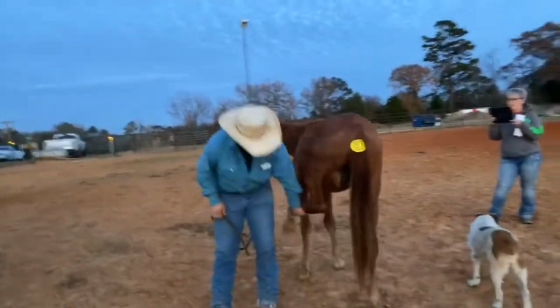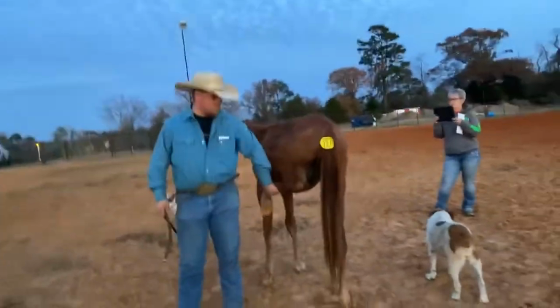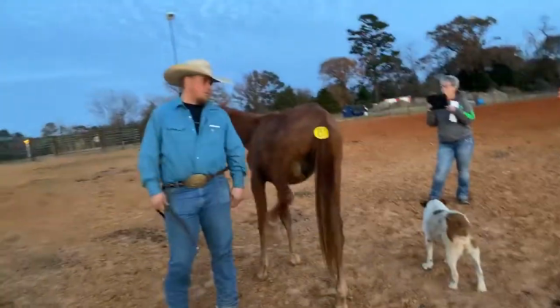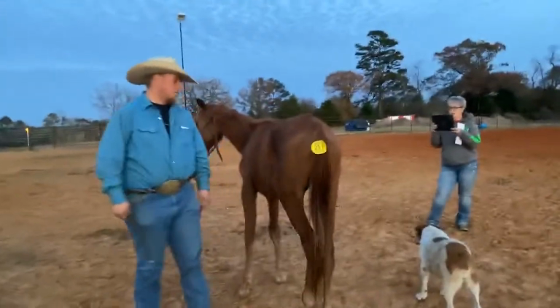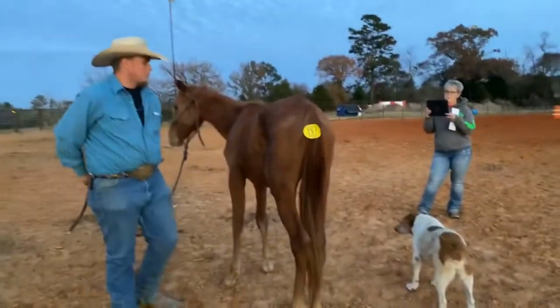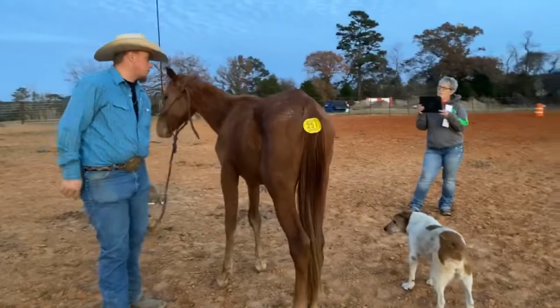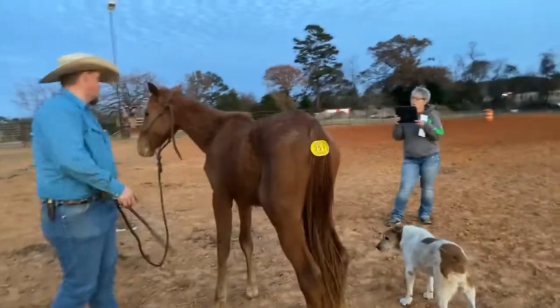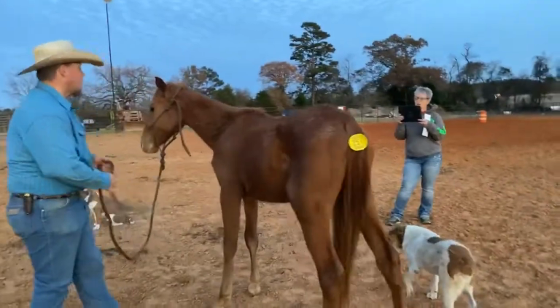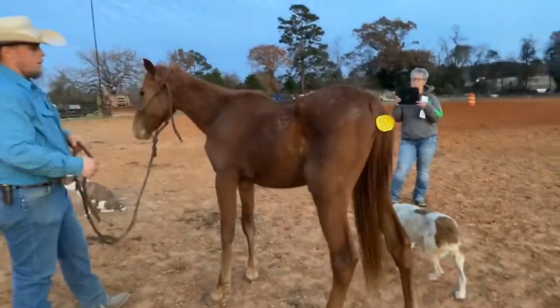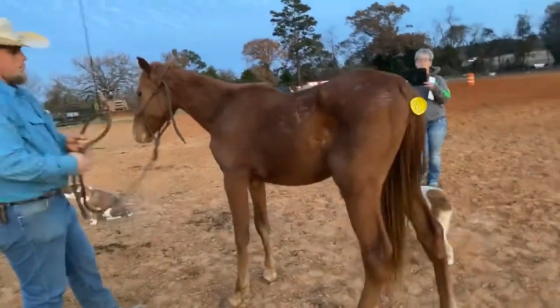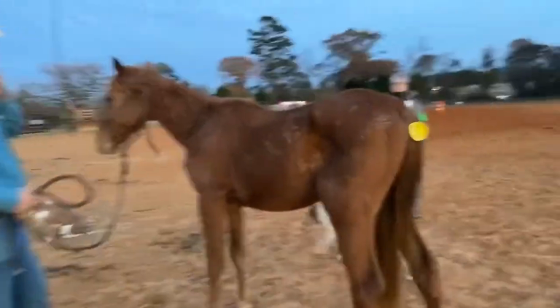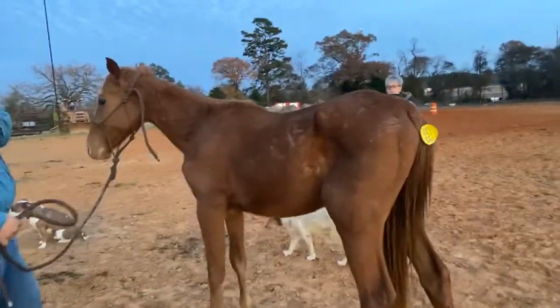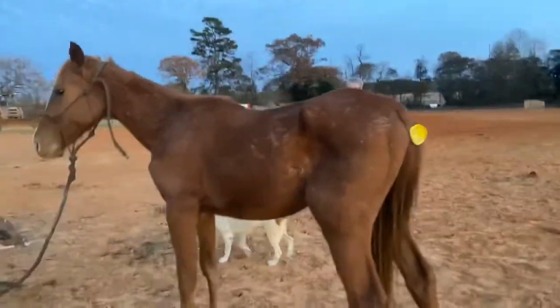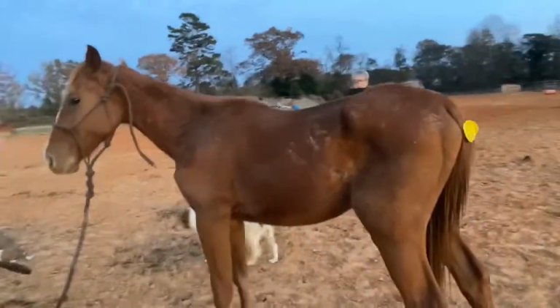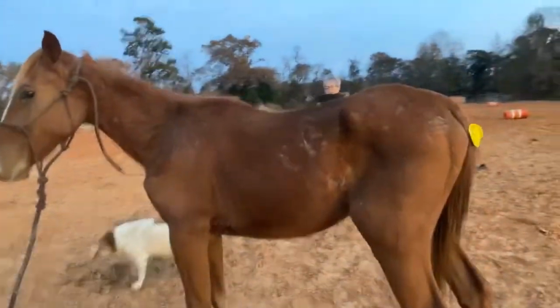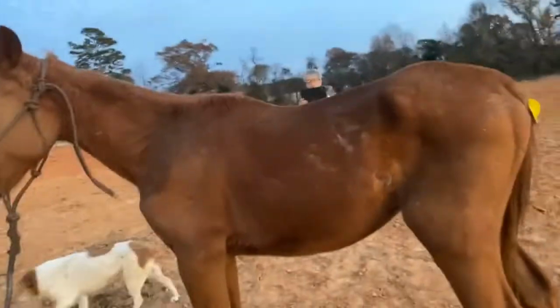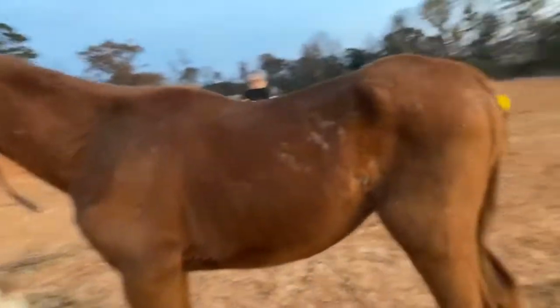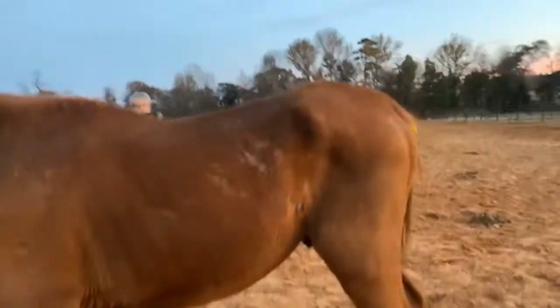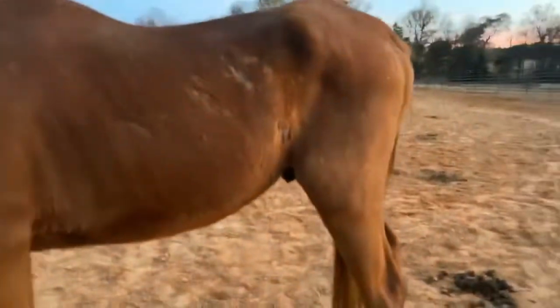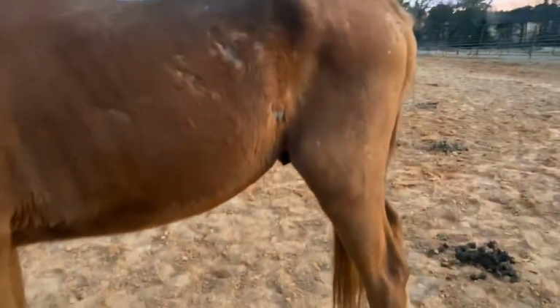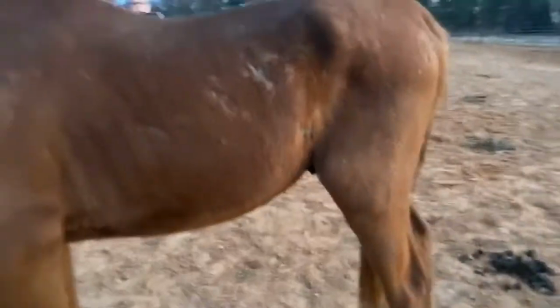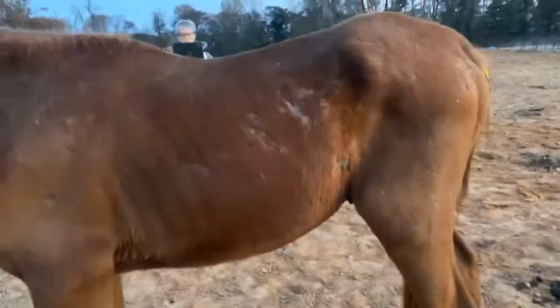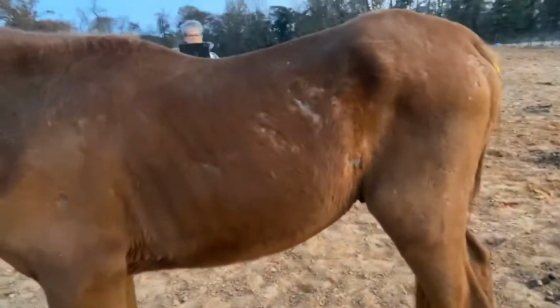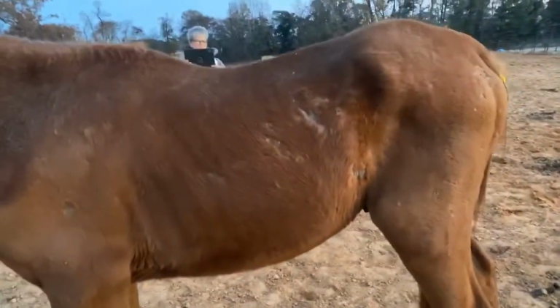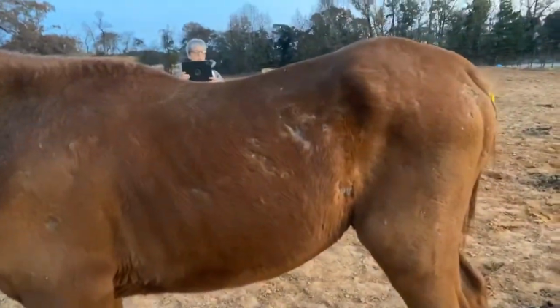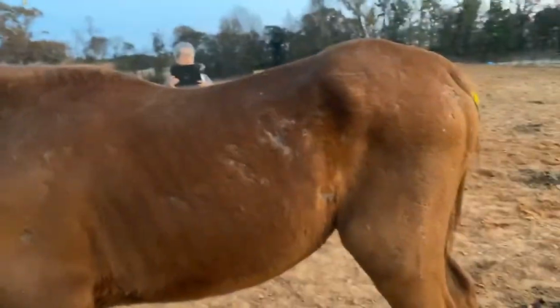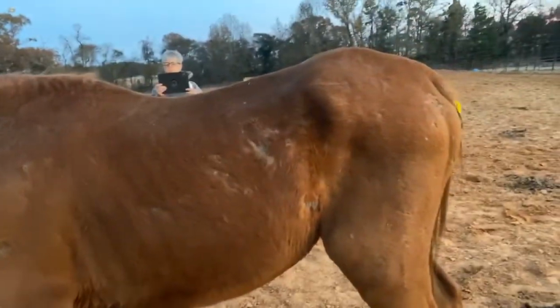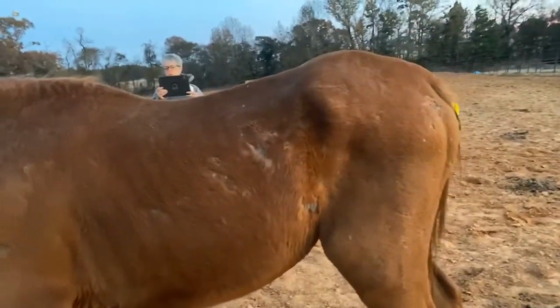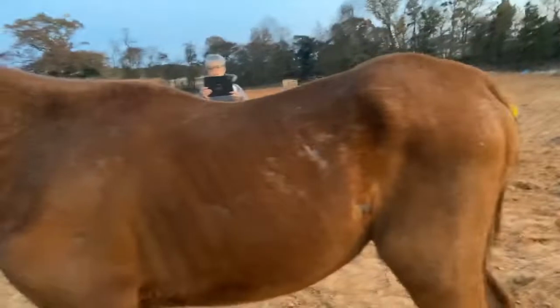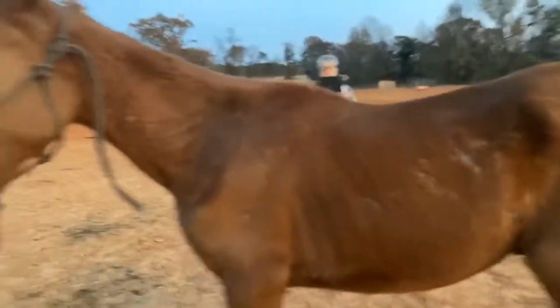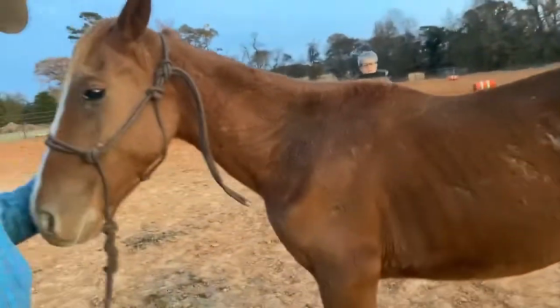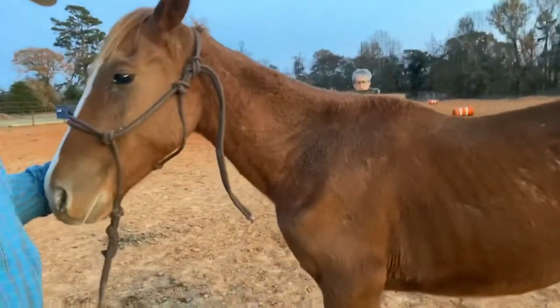This little one-year-old fella right here is going to be tagged 251. He is a one-year-old Sorrel Gelding. He was cut probably two or three weeks ago.